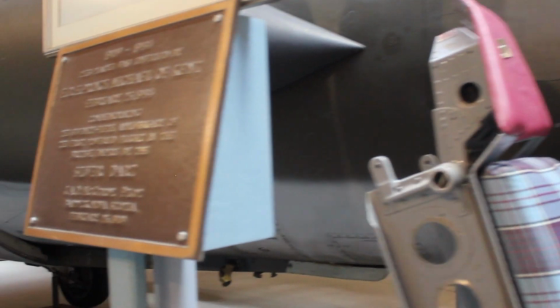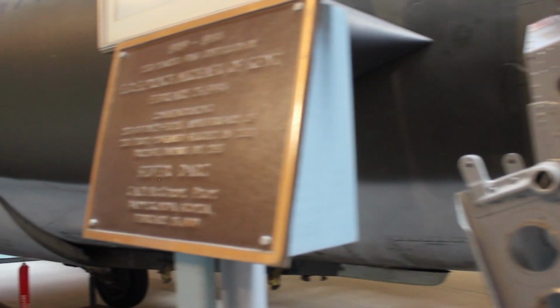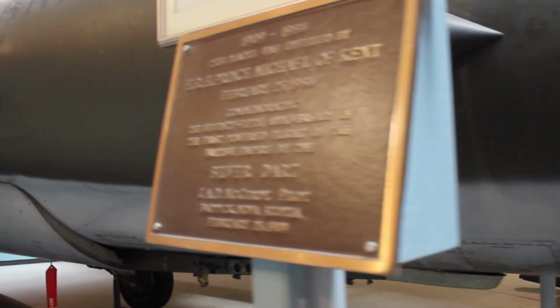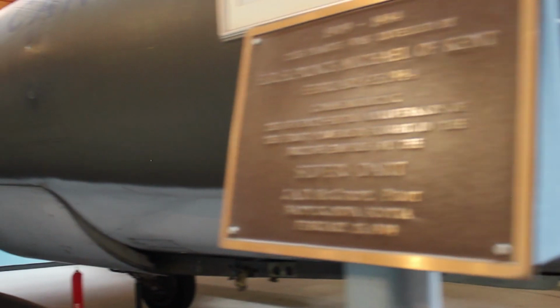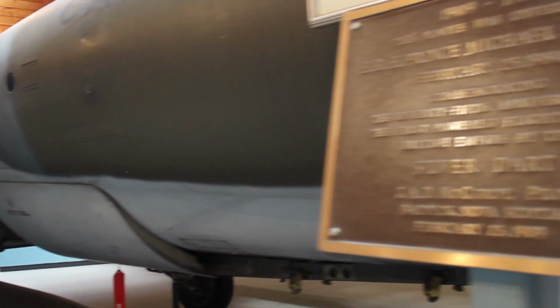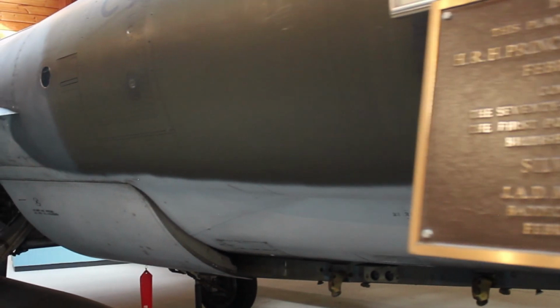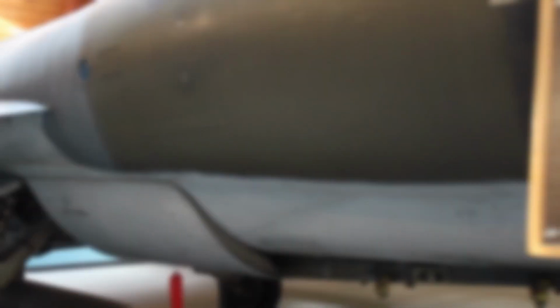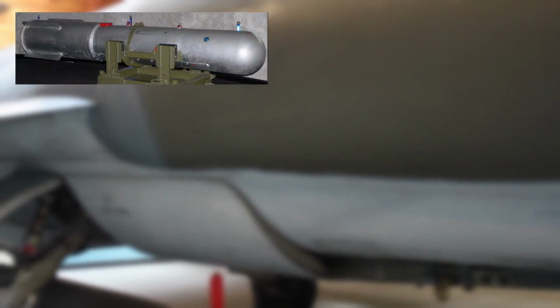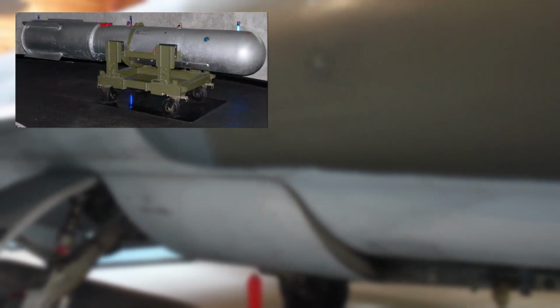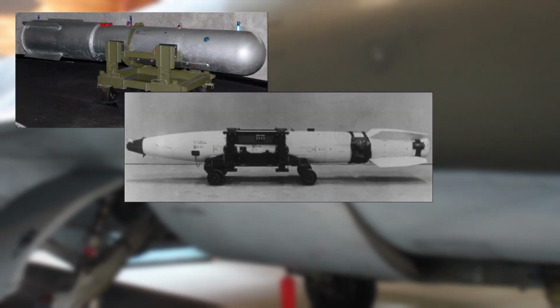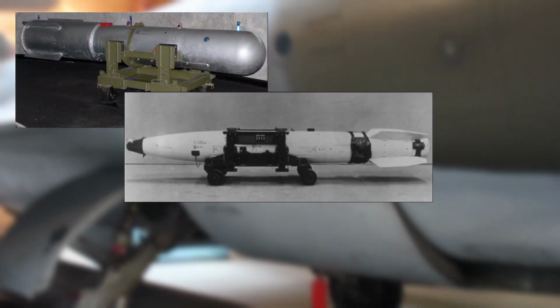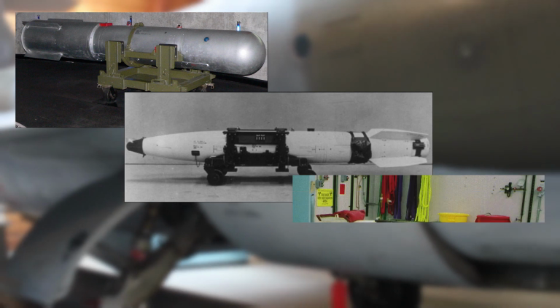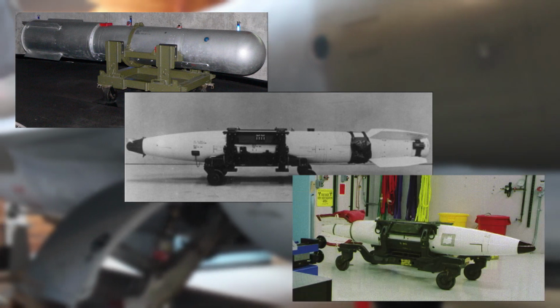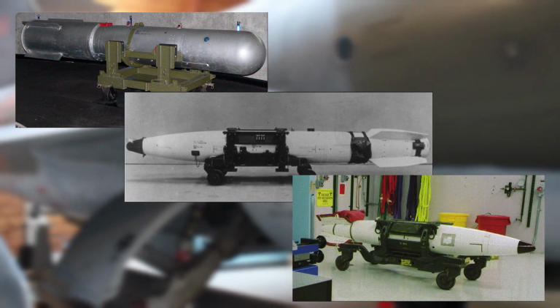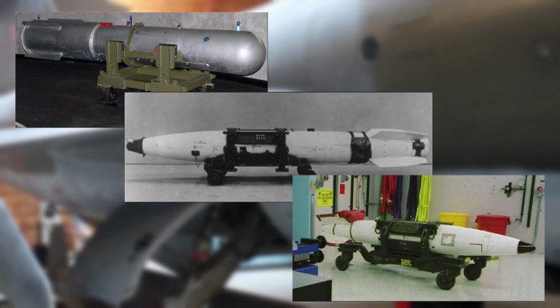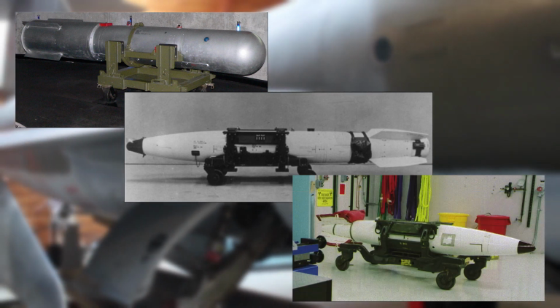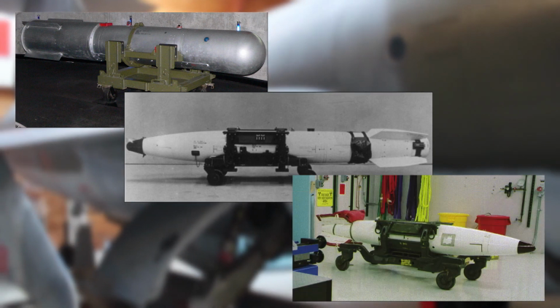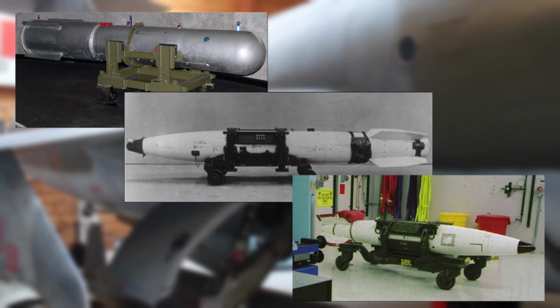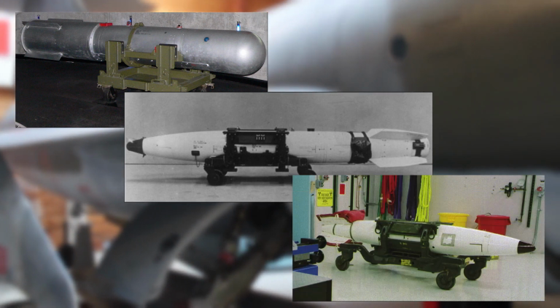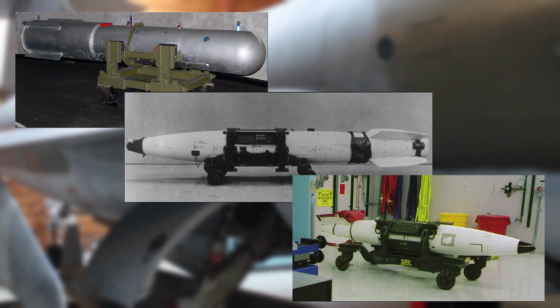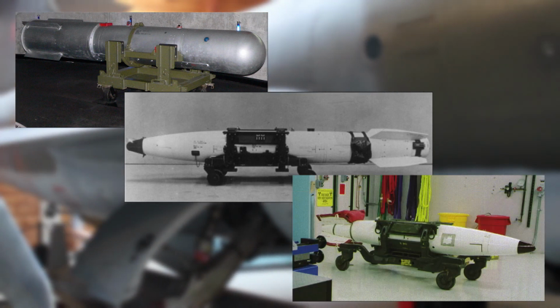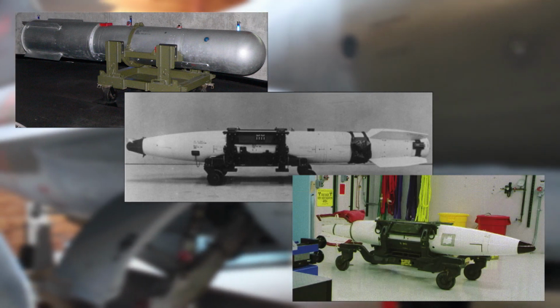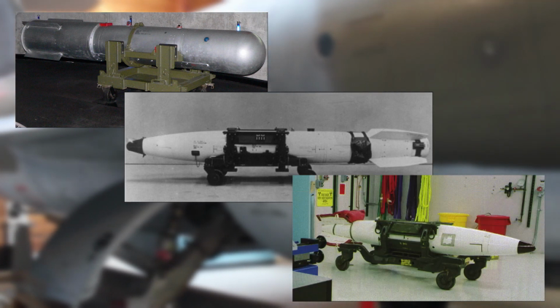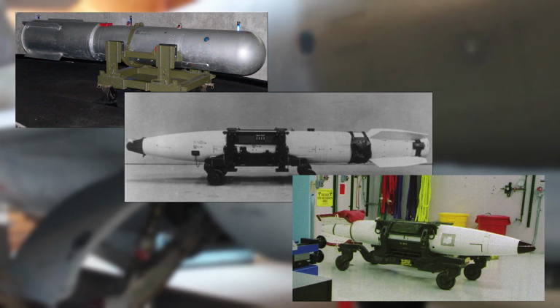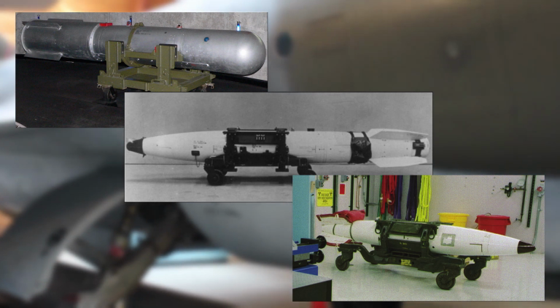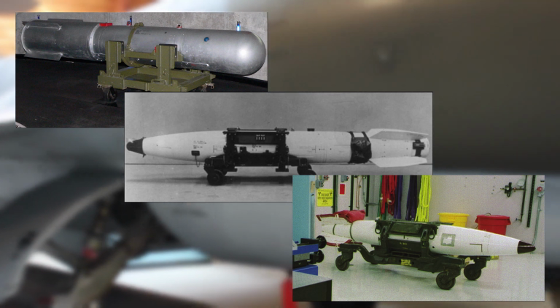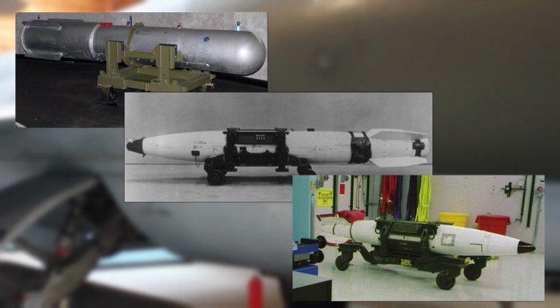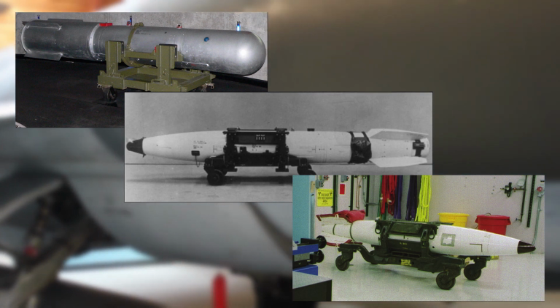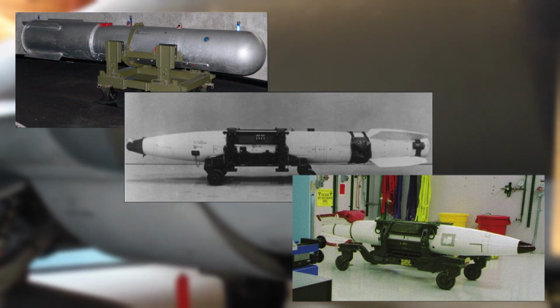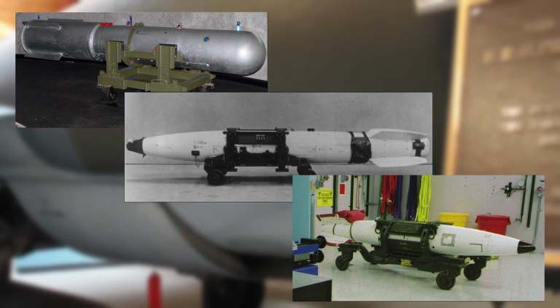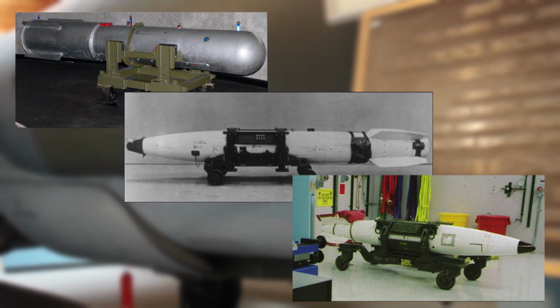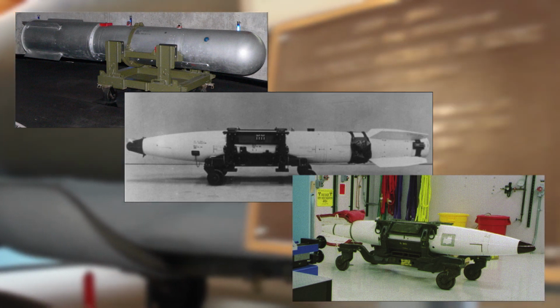During its service life, the CF-104 carried the B-28, B-43, and B-57 nuclear bombs, with each having an explosive yield of 1,450 kilotons, 1 megaton, and 20 kilotons respectively.